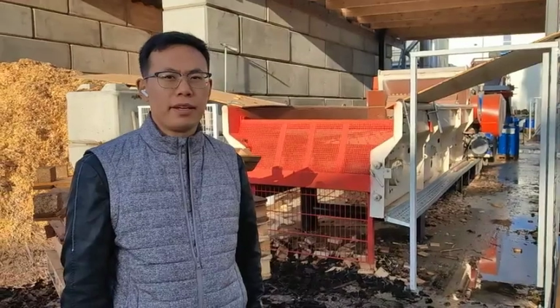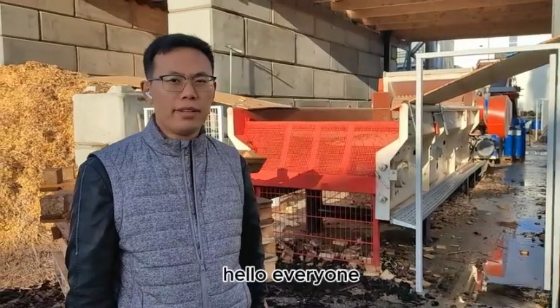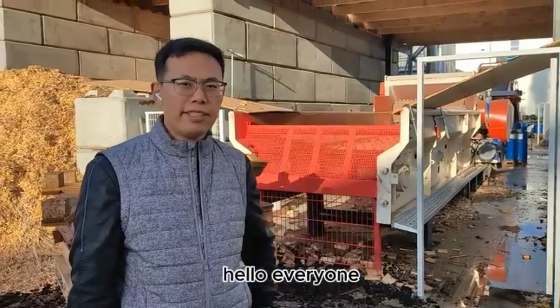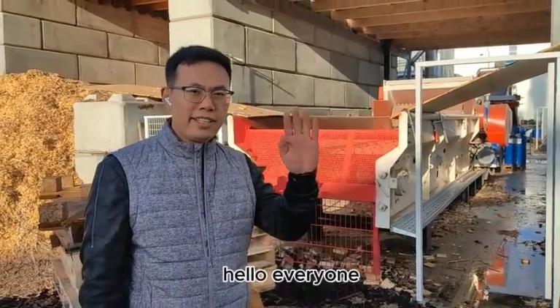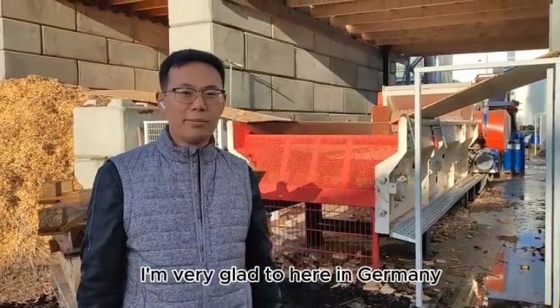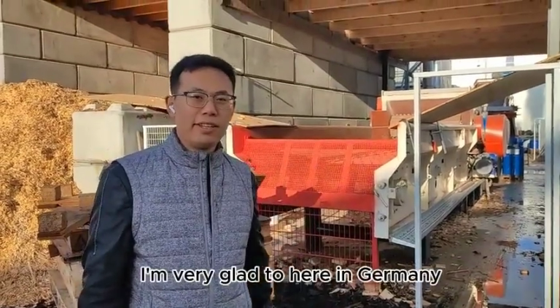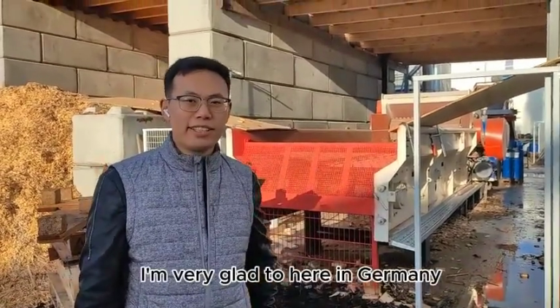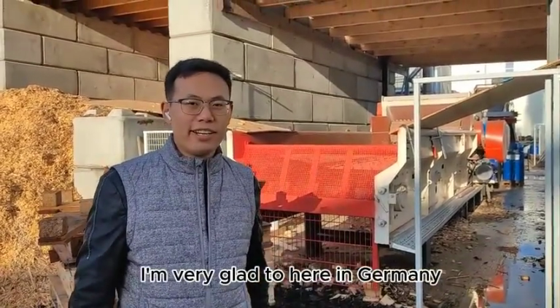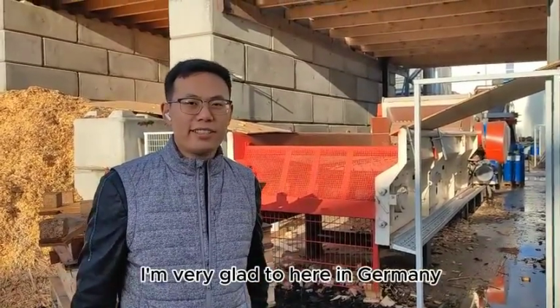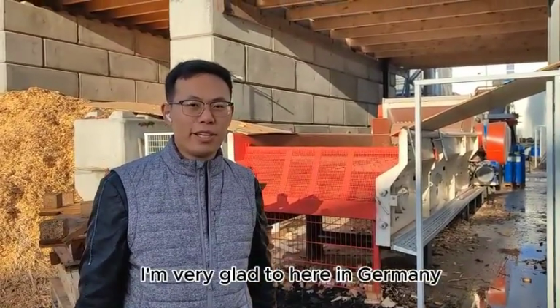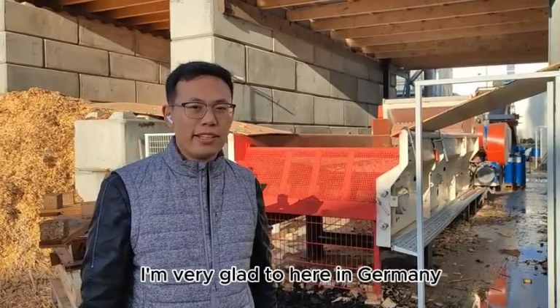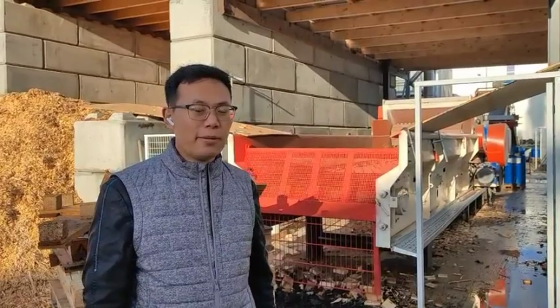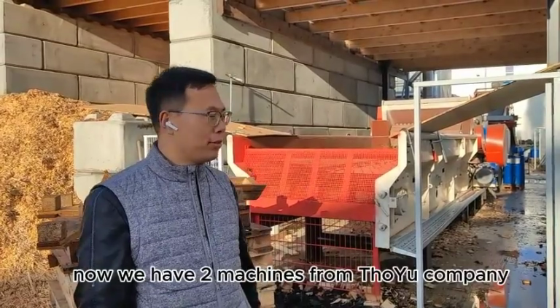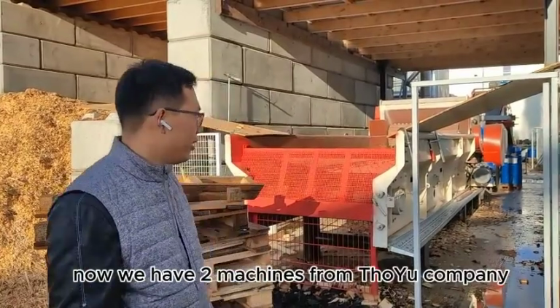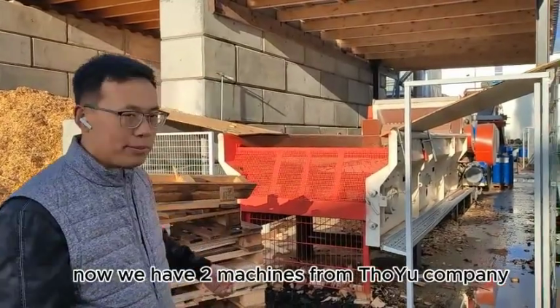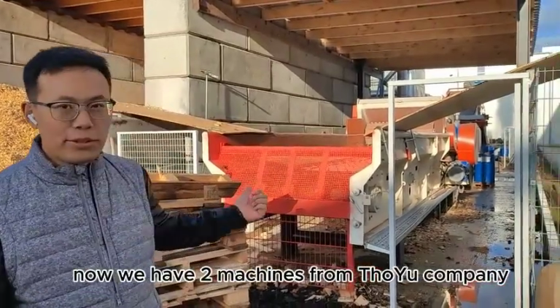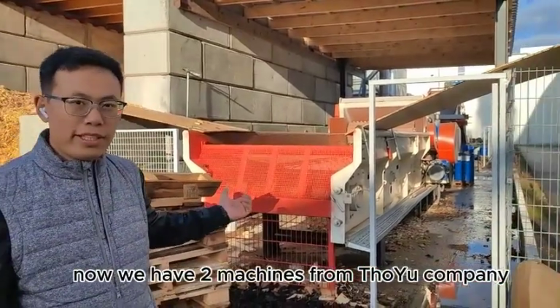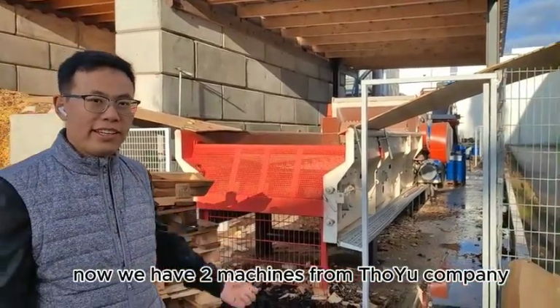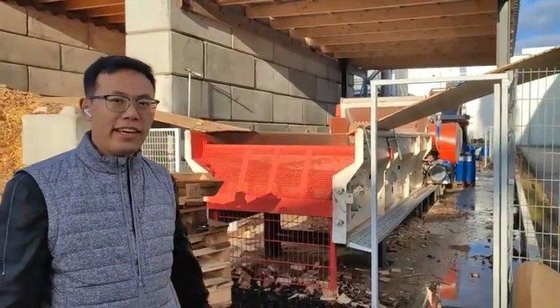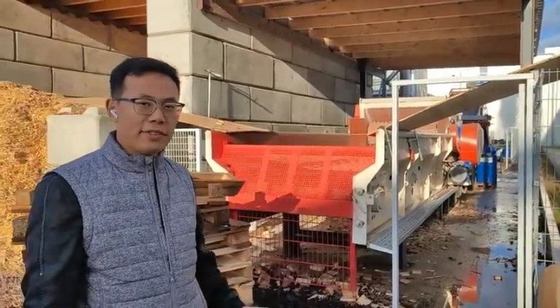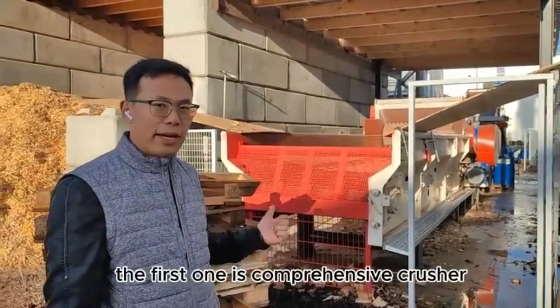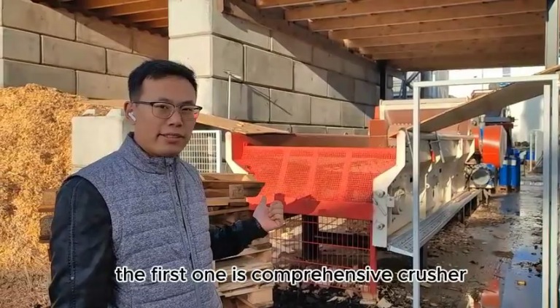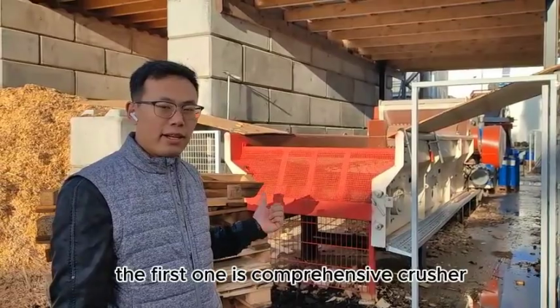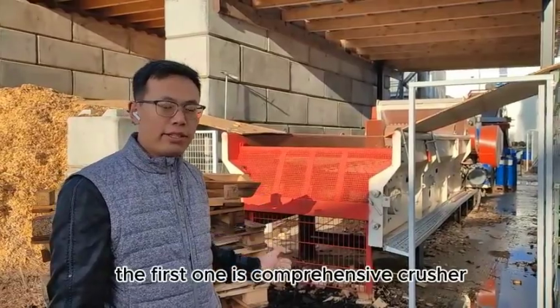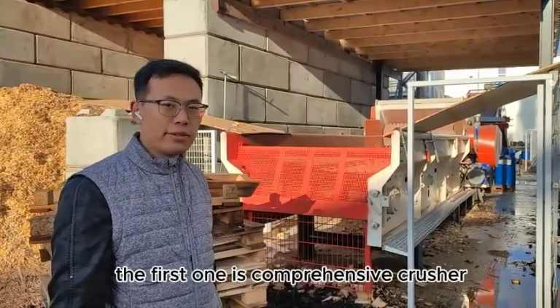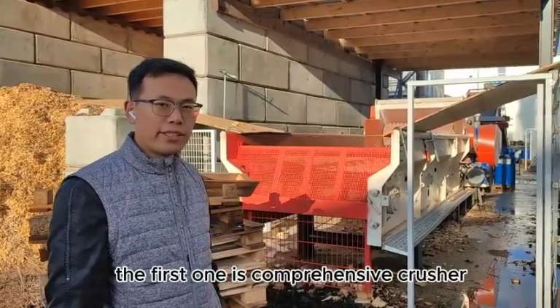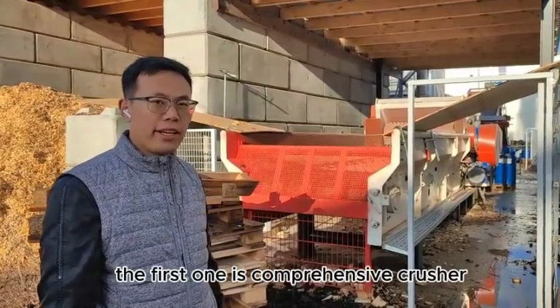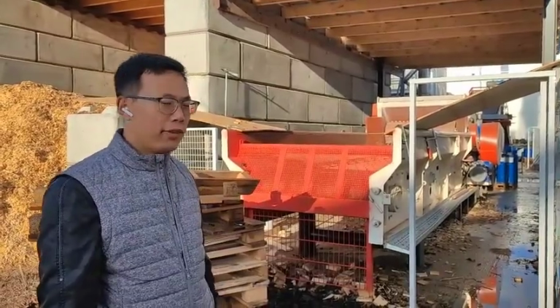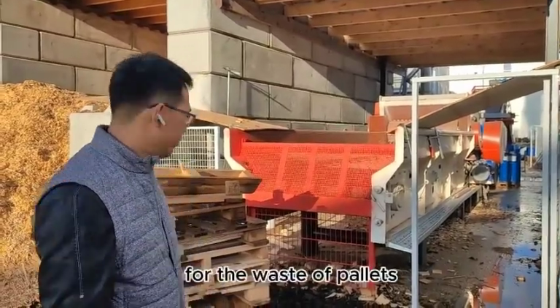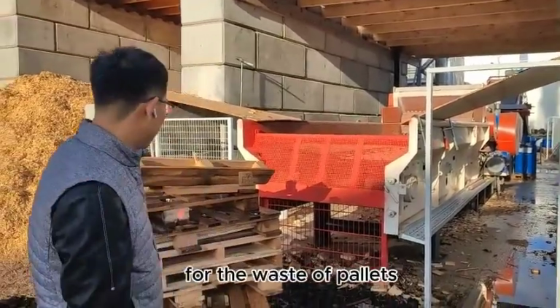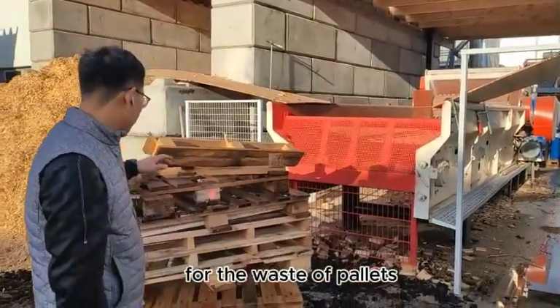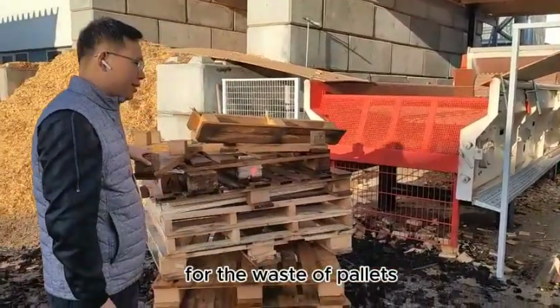Hello everyone. I'm very glad to be here in Germany. Now we have two machines from Soyu Company. The first one is a comprehensive crusher for the waste pallet.